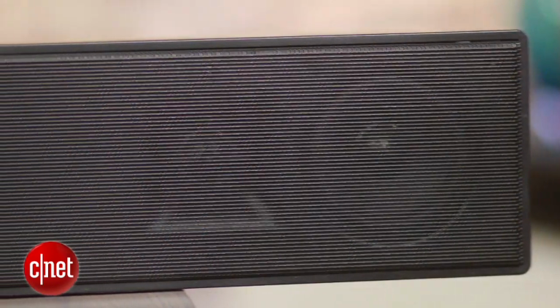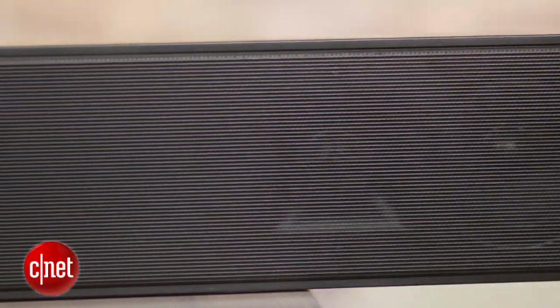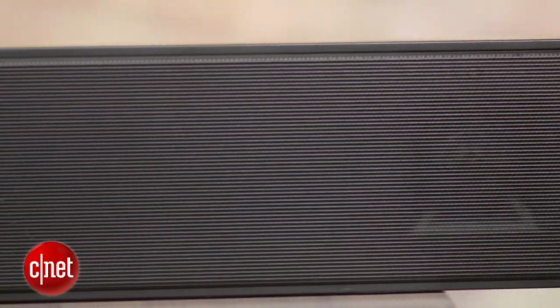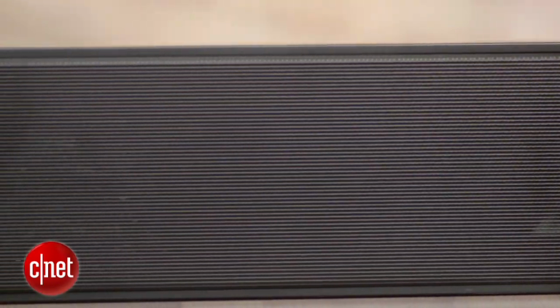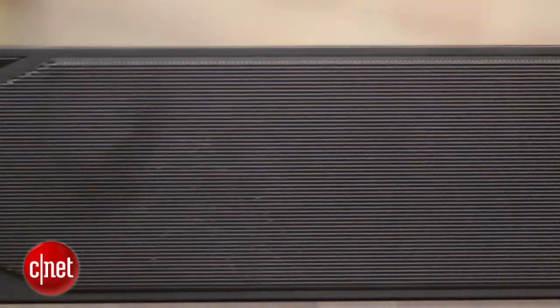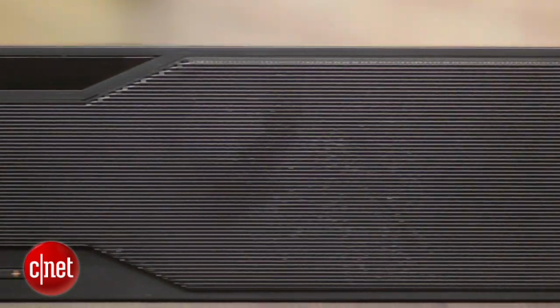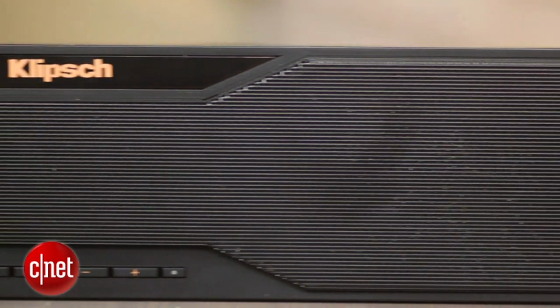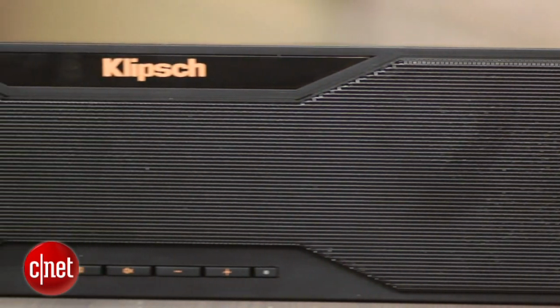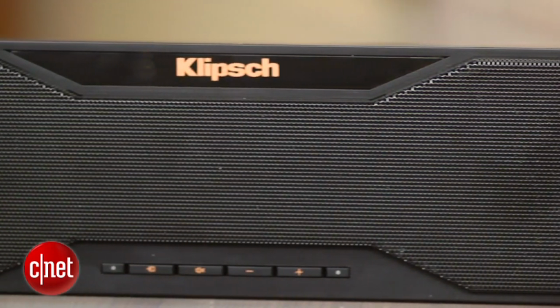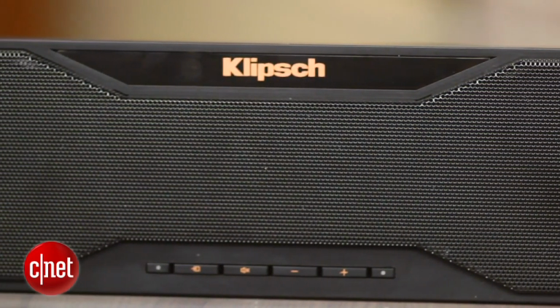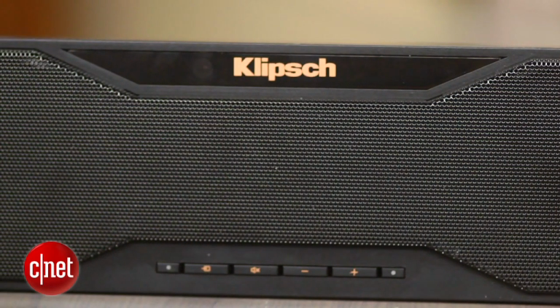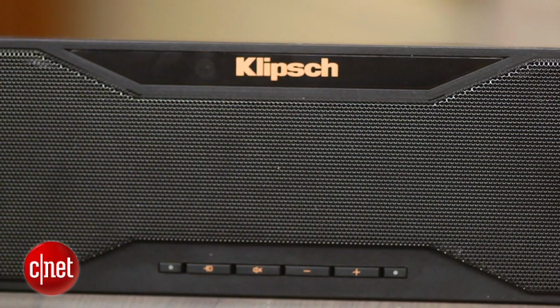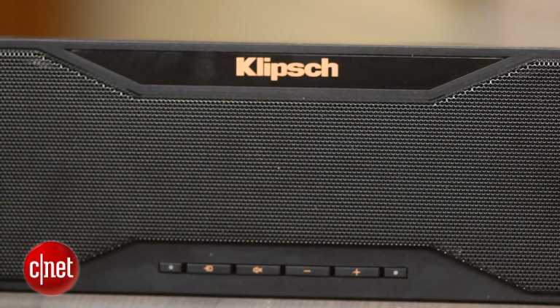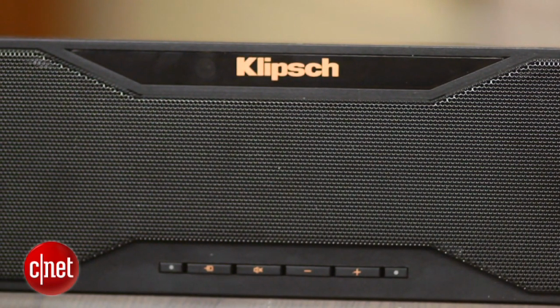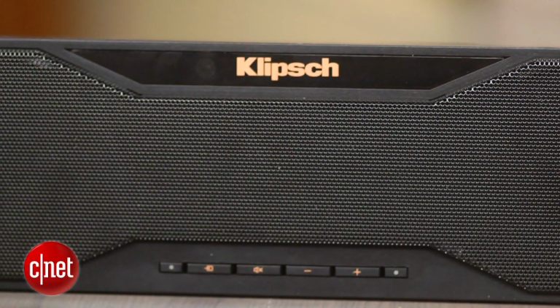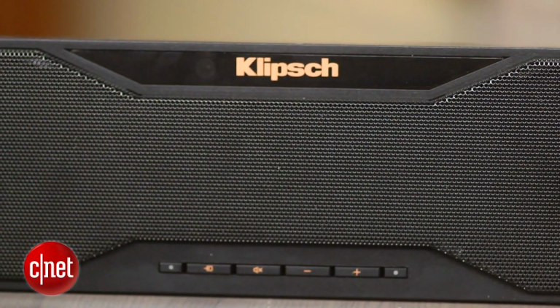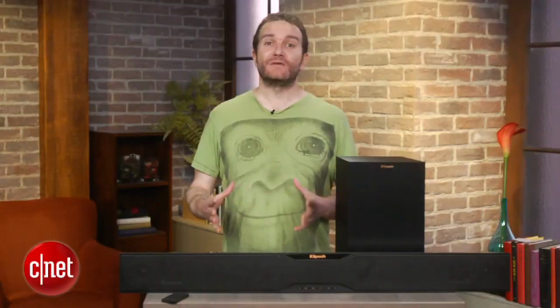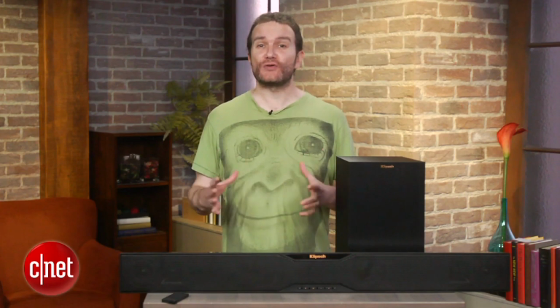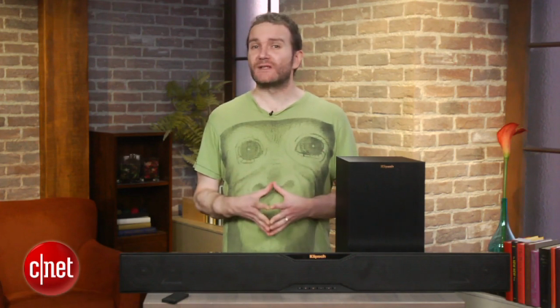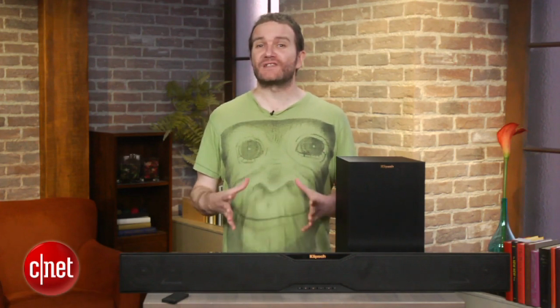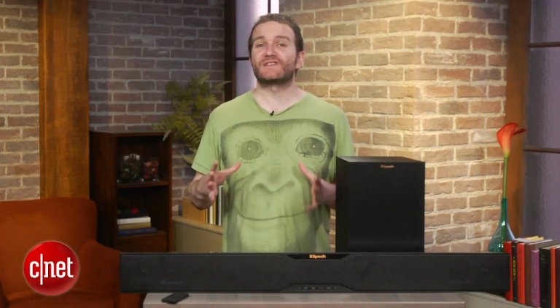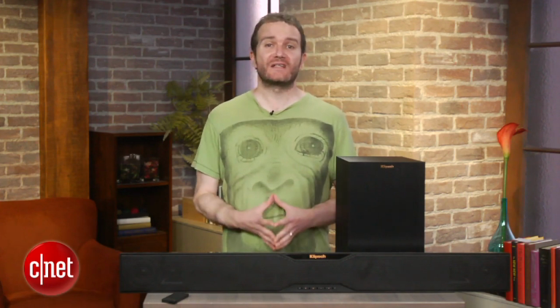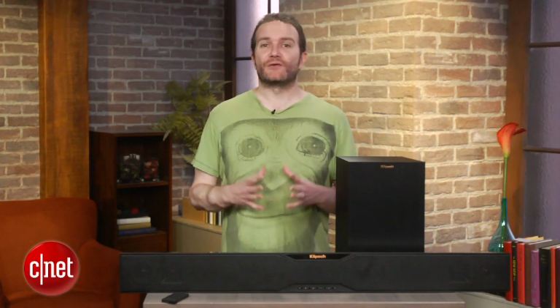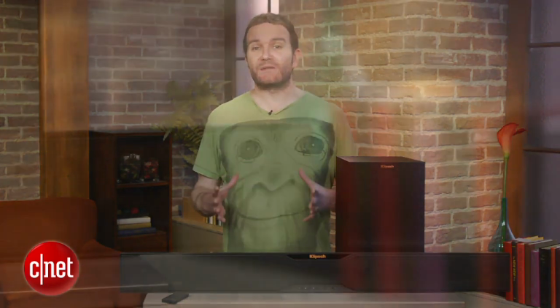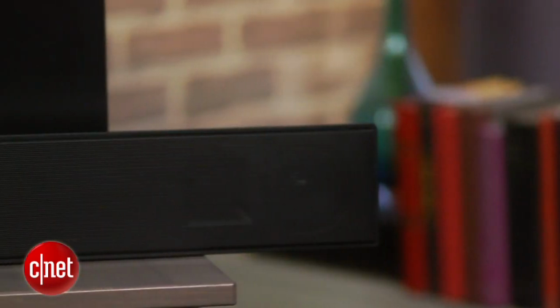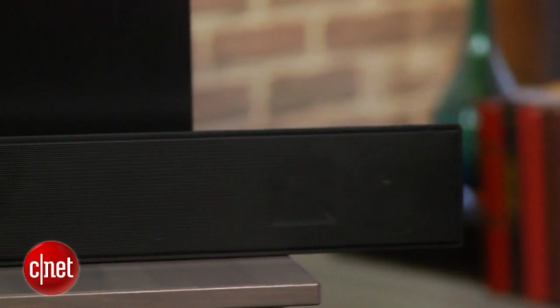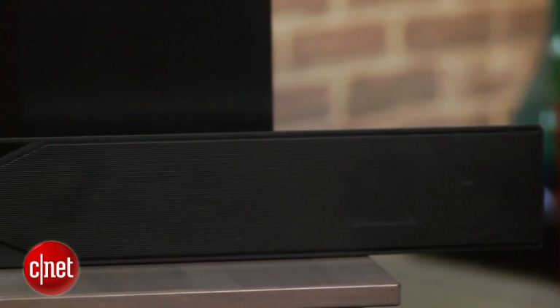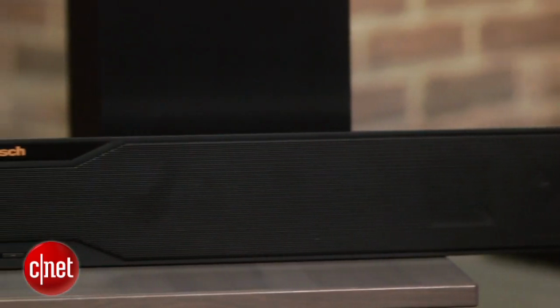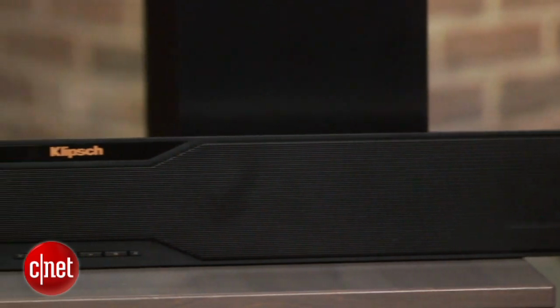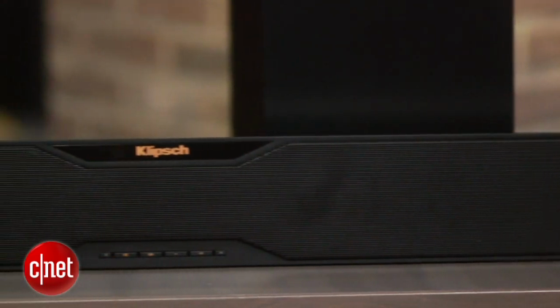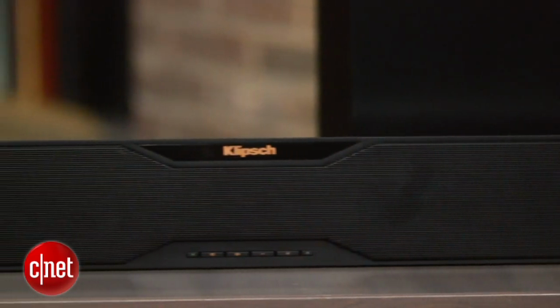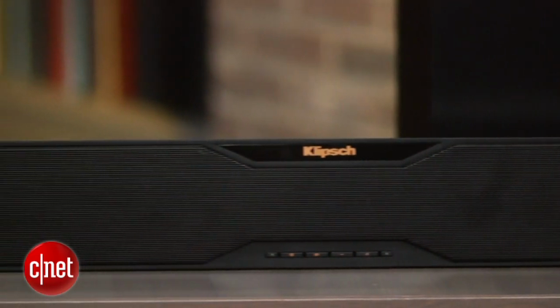Movies sound great on this thing, with the sub giving film soundtracks real oomph, and it's one of the best soundbars we've seen under $1500. Music is also really good for a system of this size, though if you're streaming from your phone and it doesn't have aptX, then the sound is a little thin and brittle sounding.